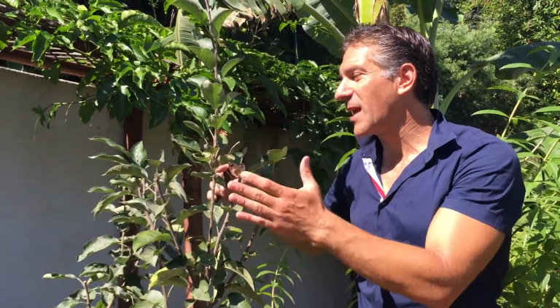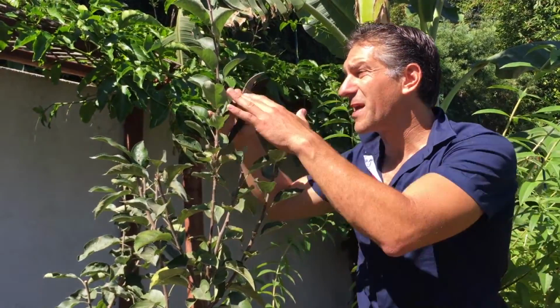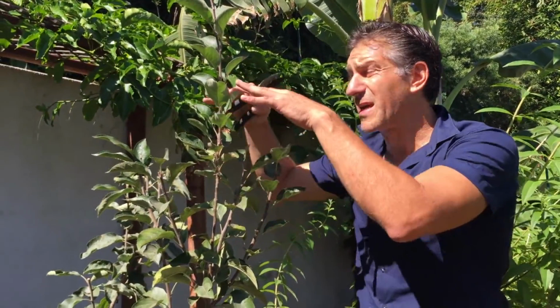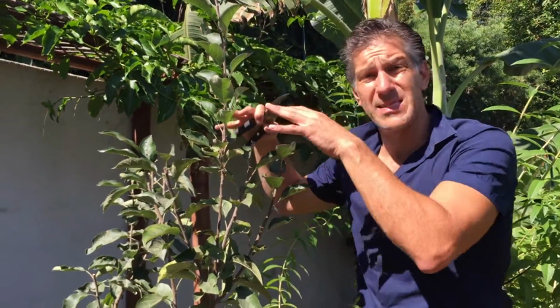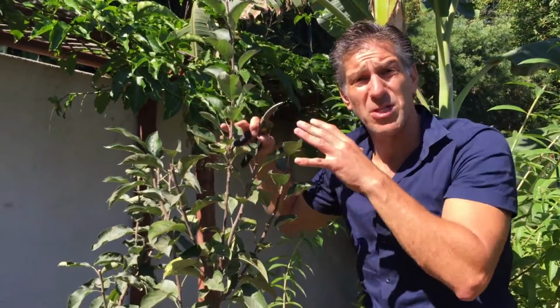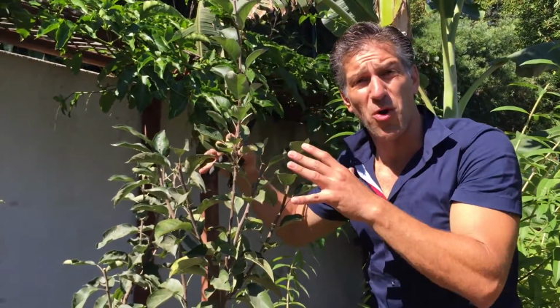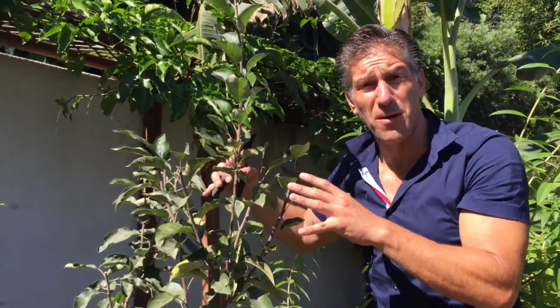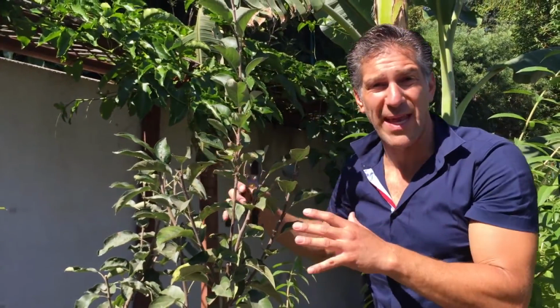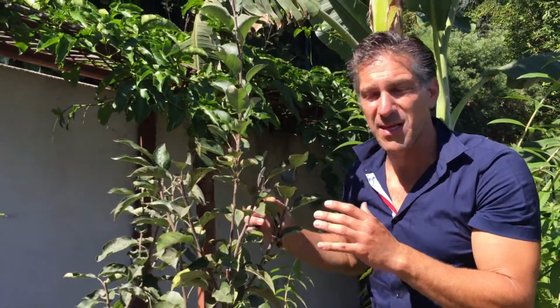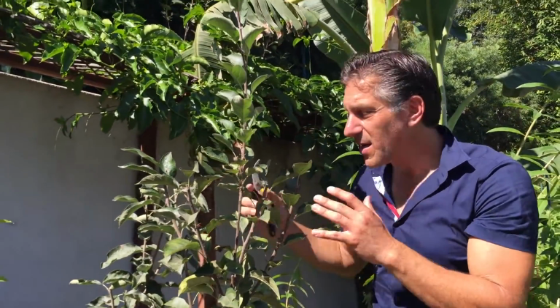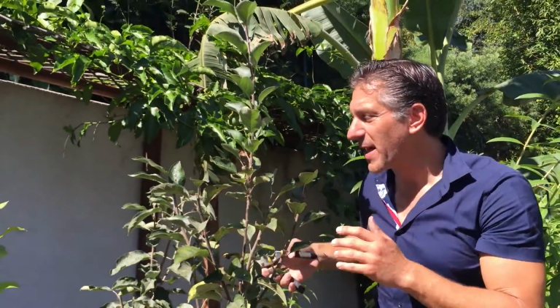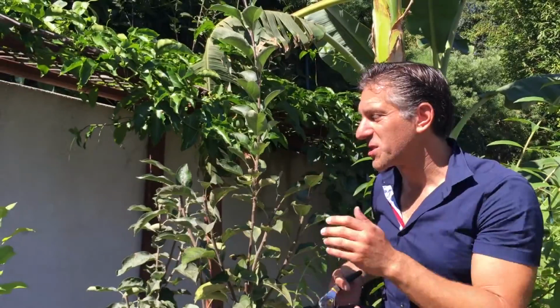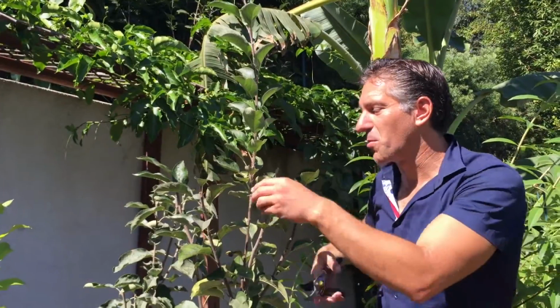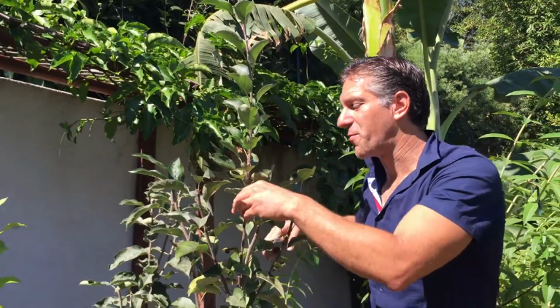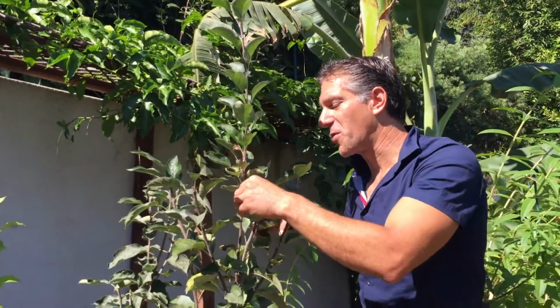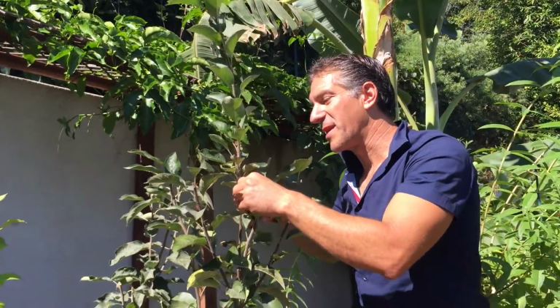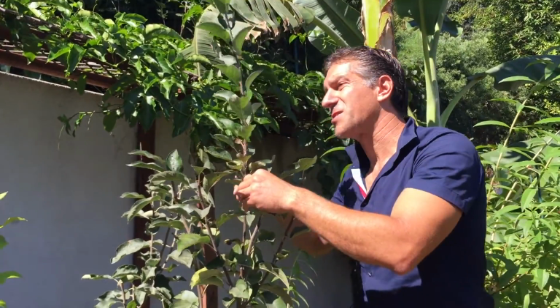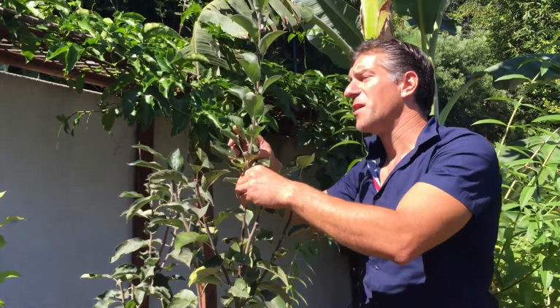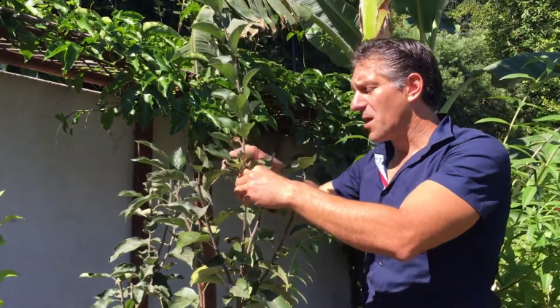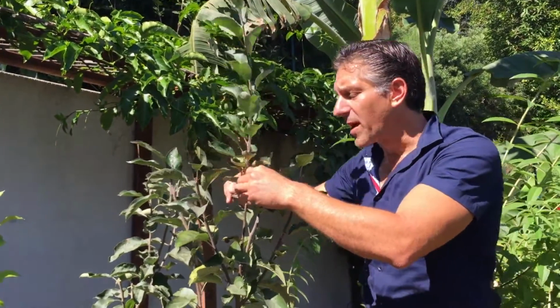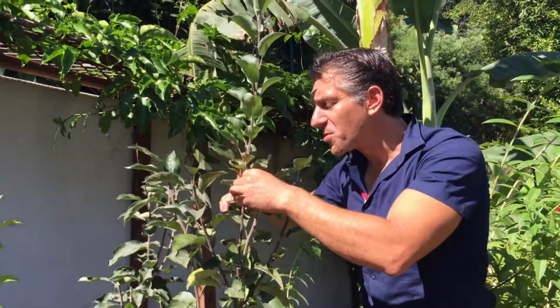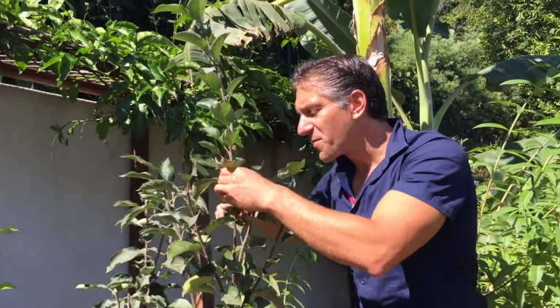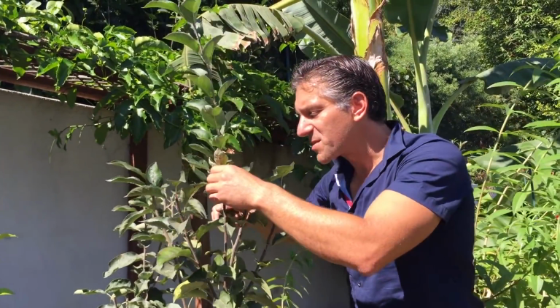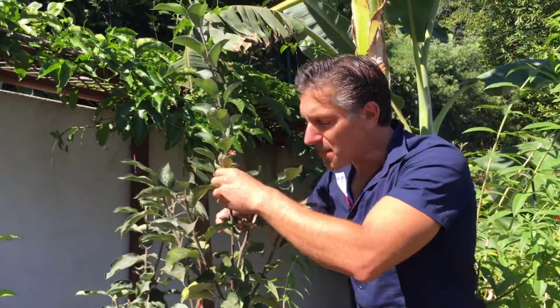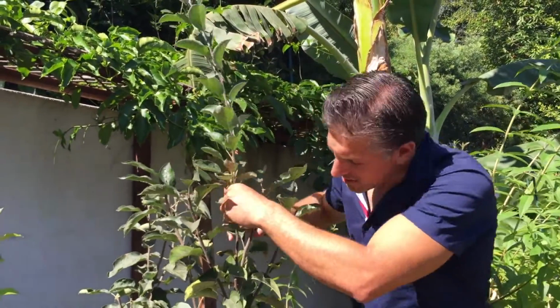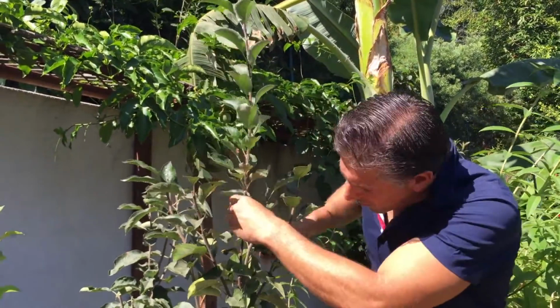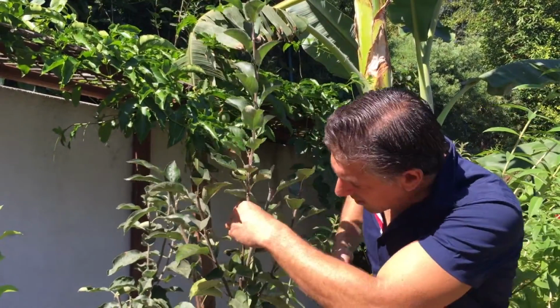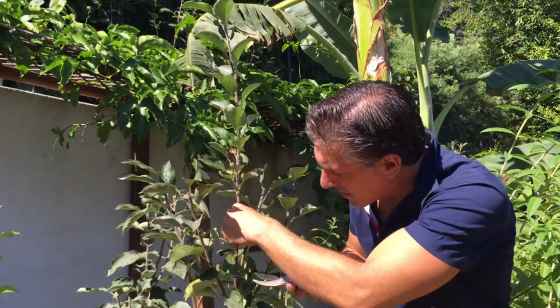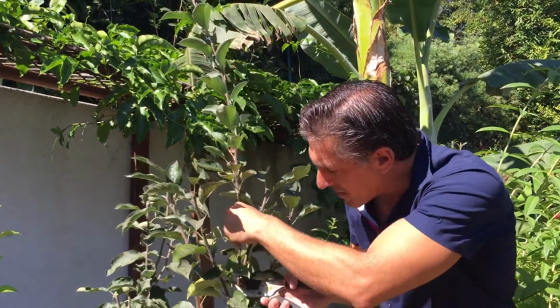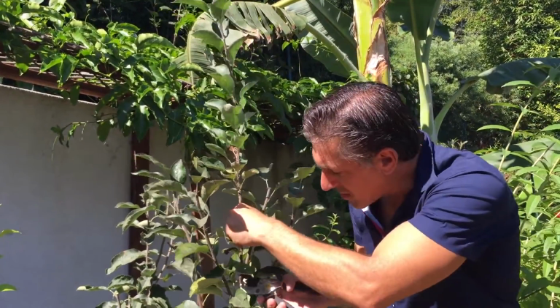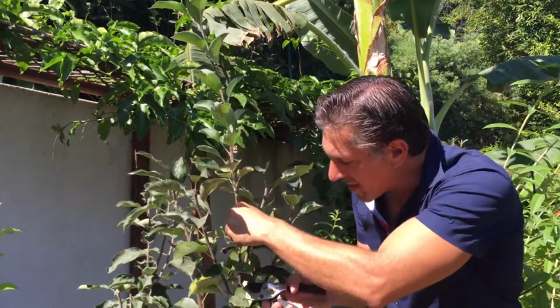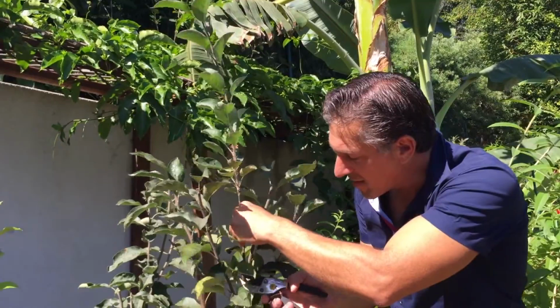And again, being that it's now a stronger plant, it'll actually support more fruit going into the next year. We'll also remove this stem and bring this all the way down here.